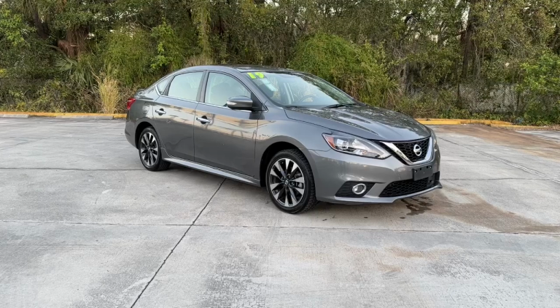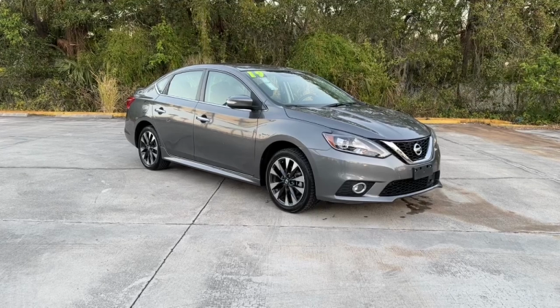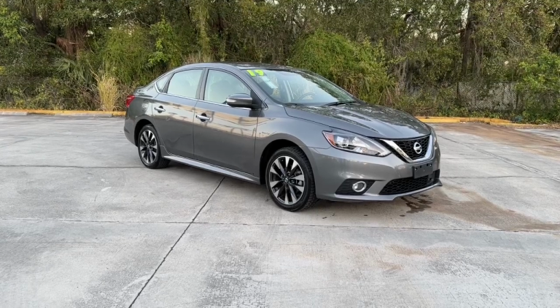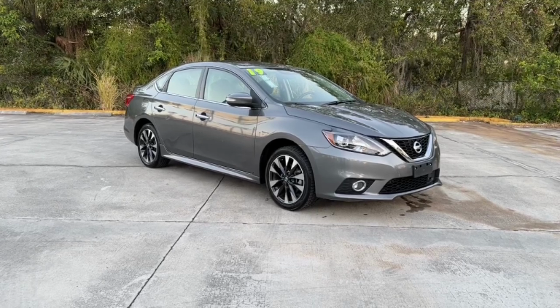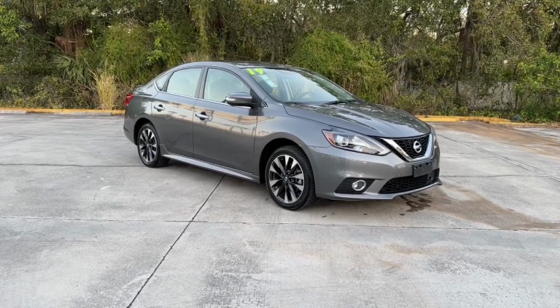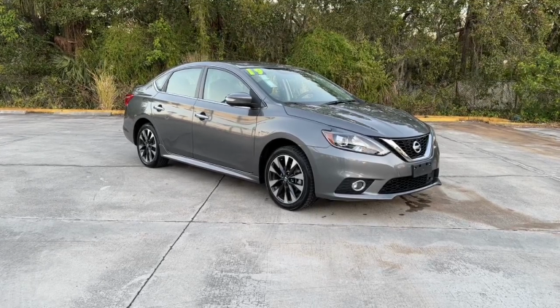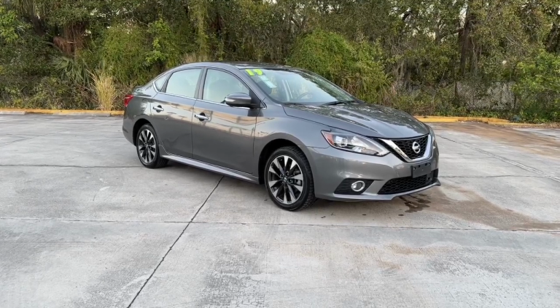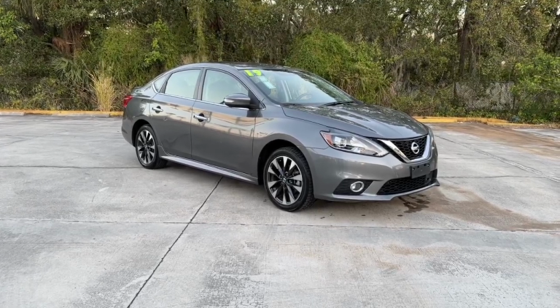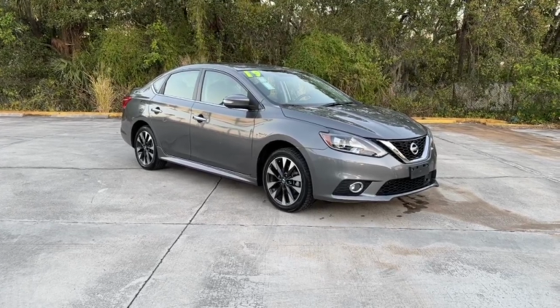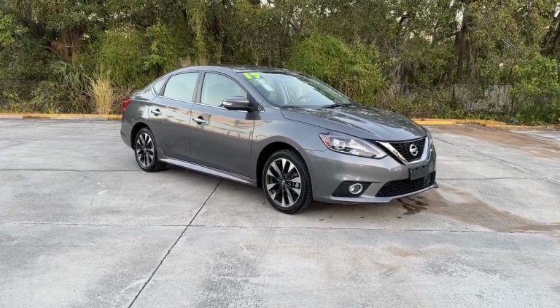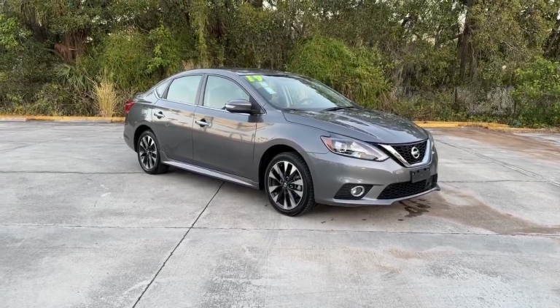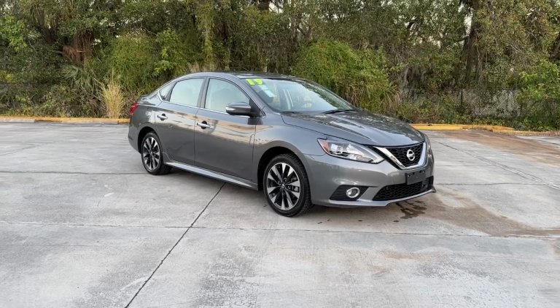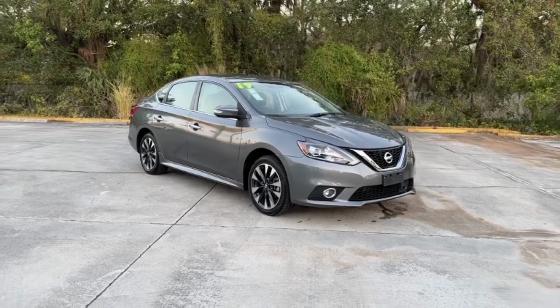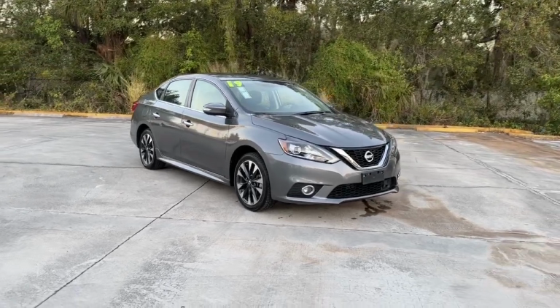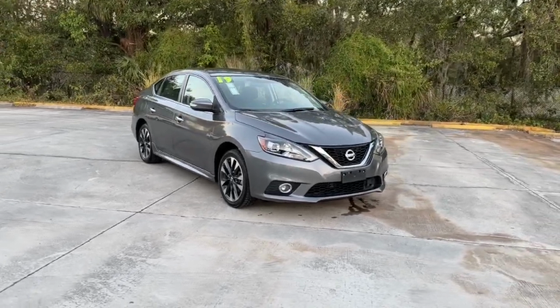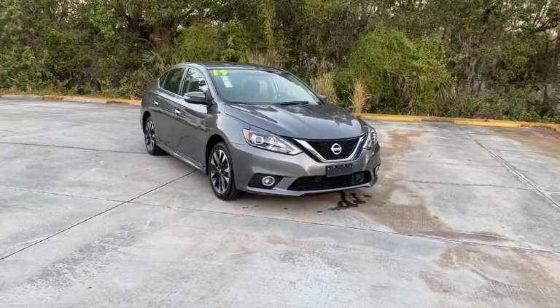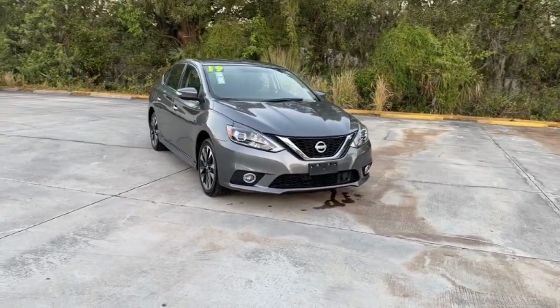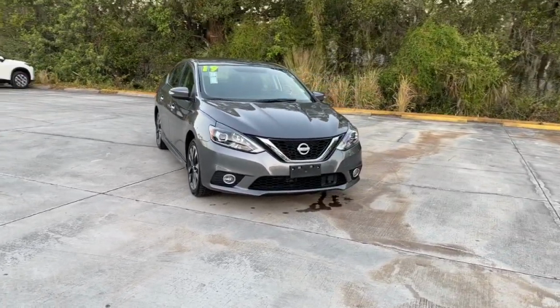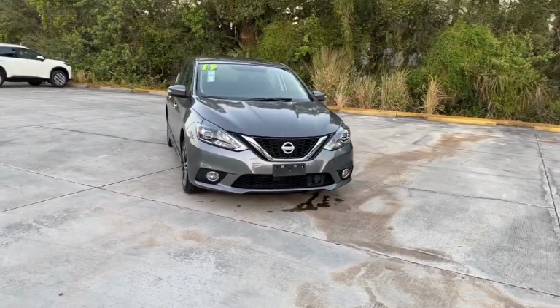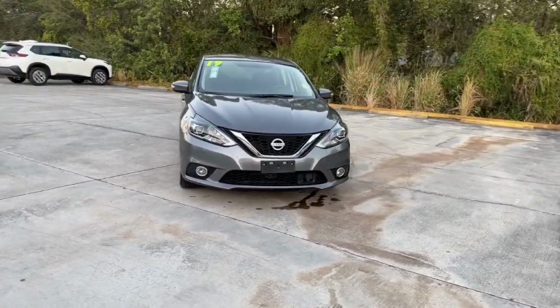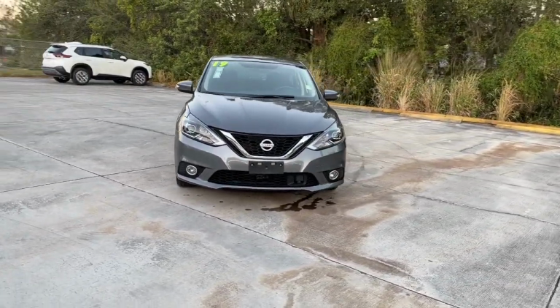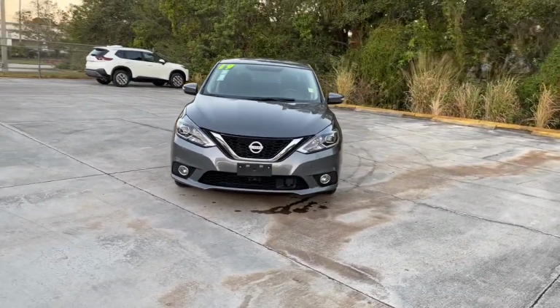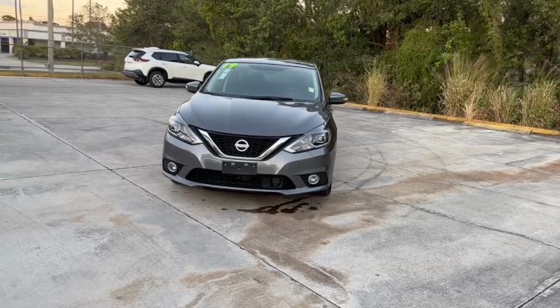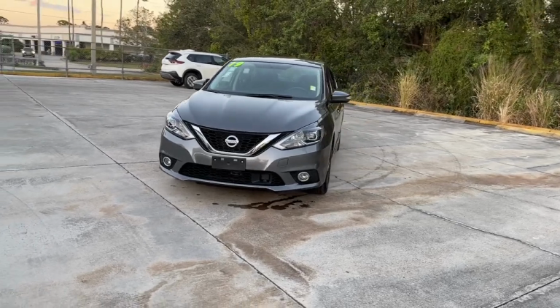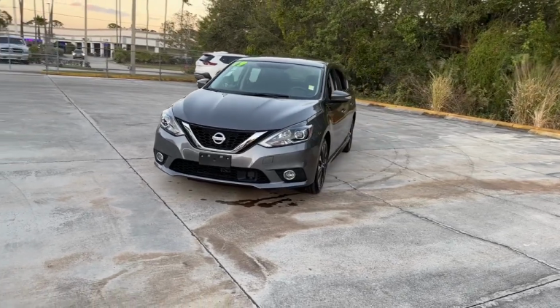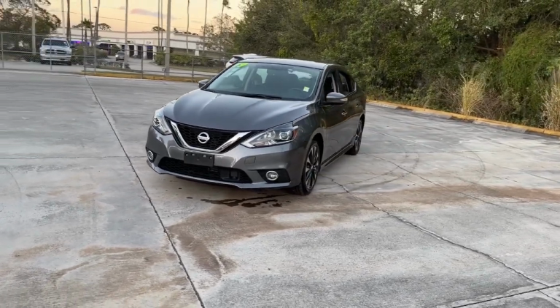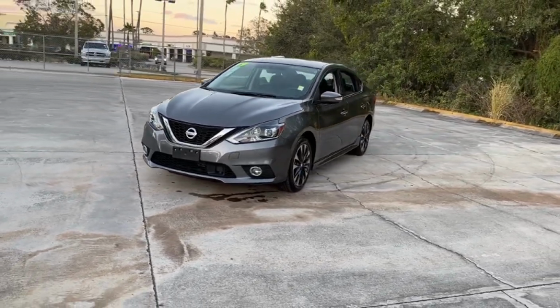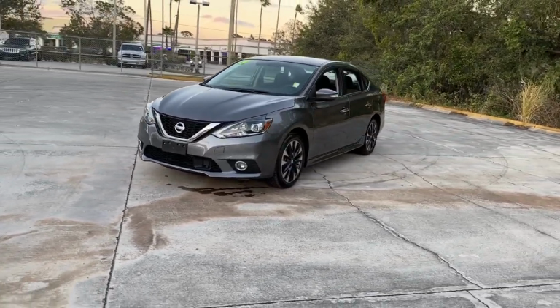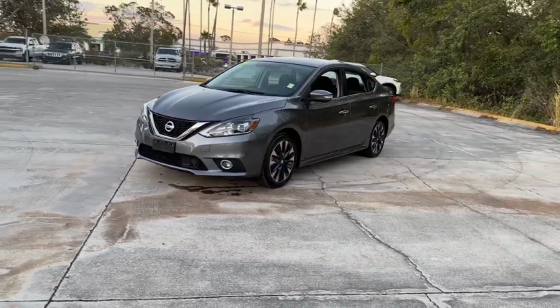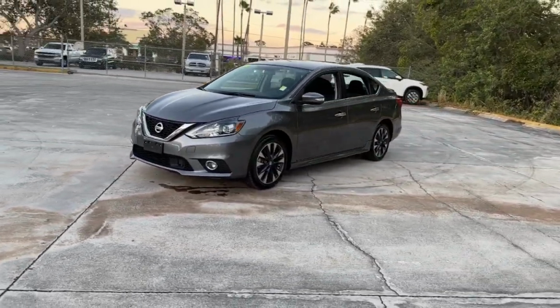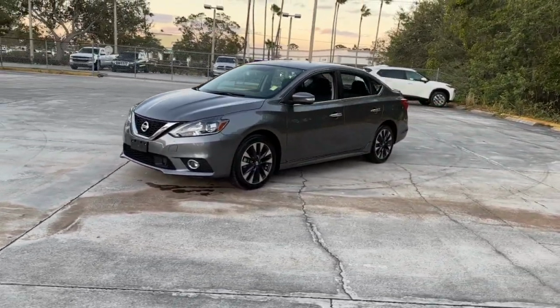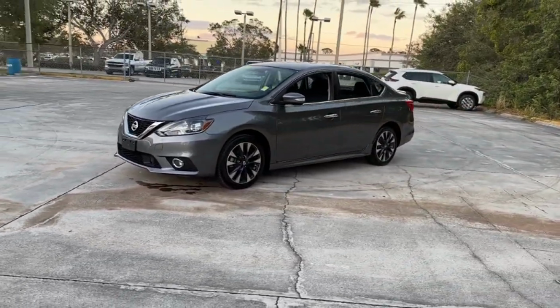Here is a wonderful 2019 Nissan Sentra. With less than 70,000 miles on the odometer, this vehicle stands out from the rest. Comfort, convenience, safety, and fun are all yours in the sleek and spirited Sentra.